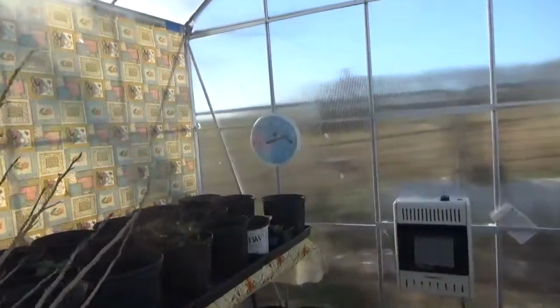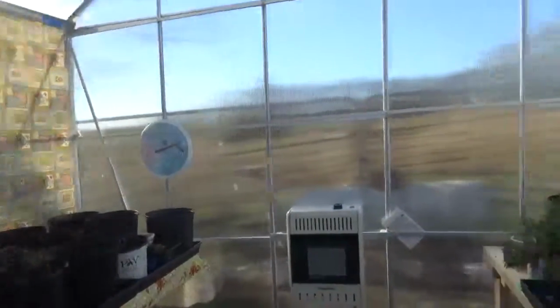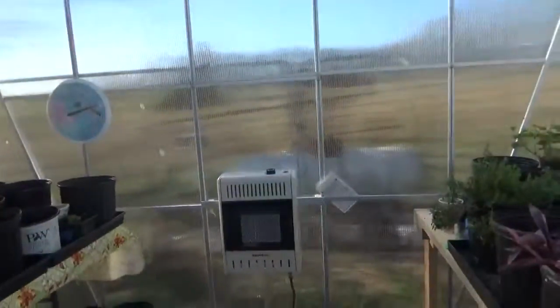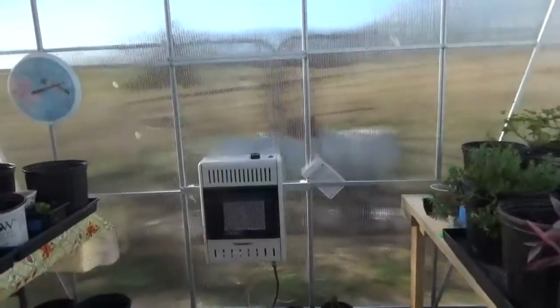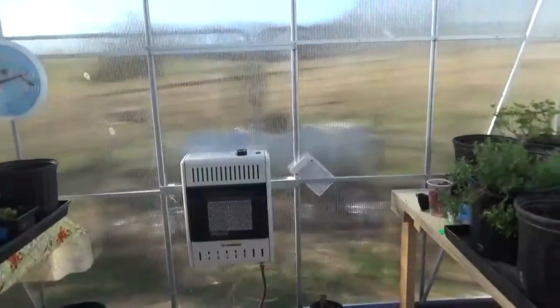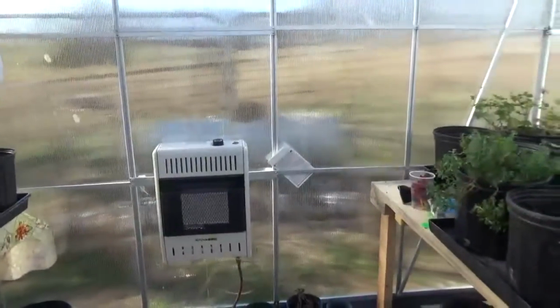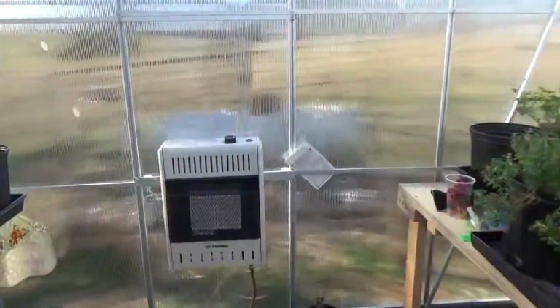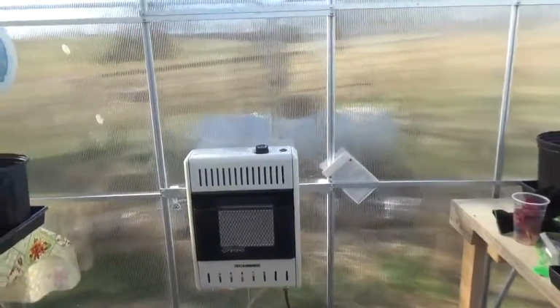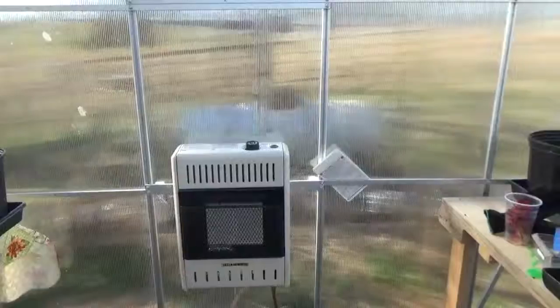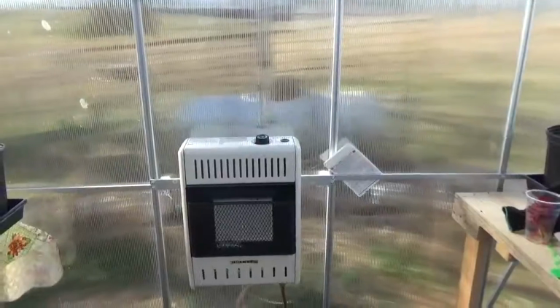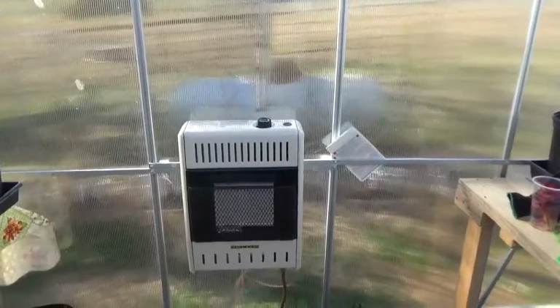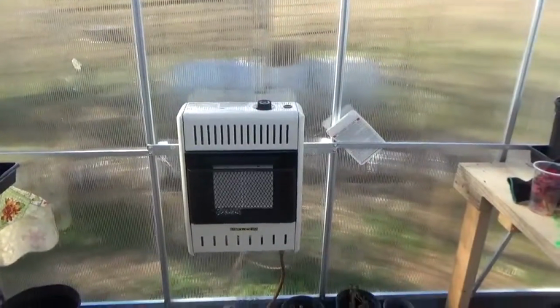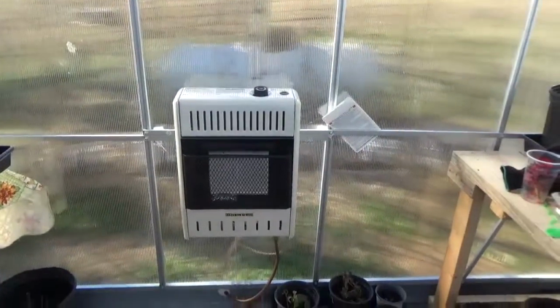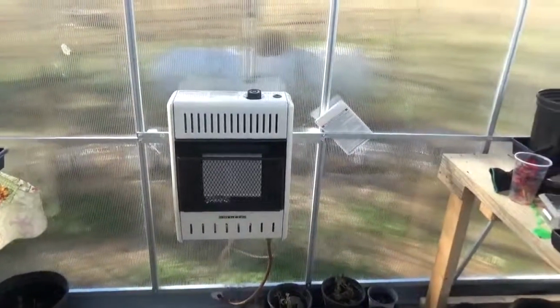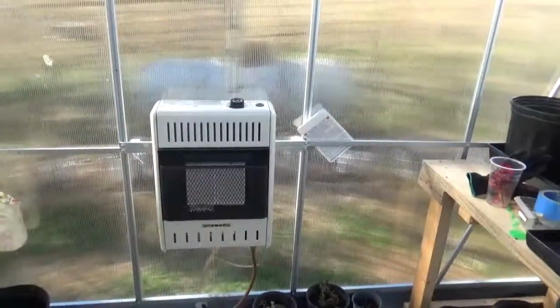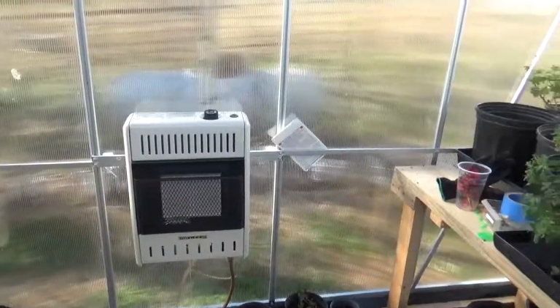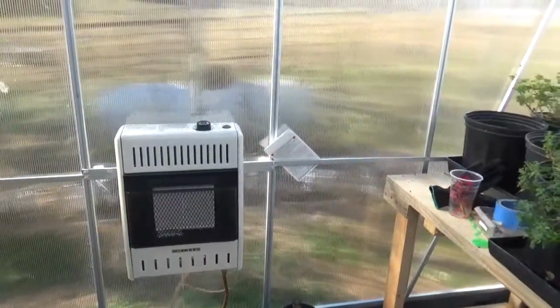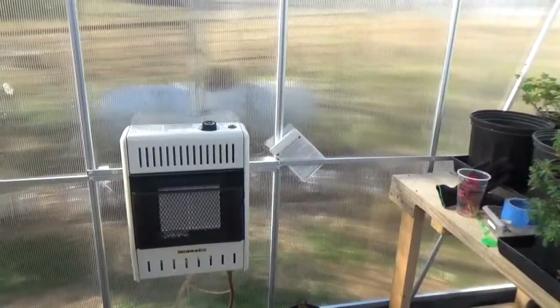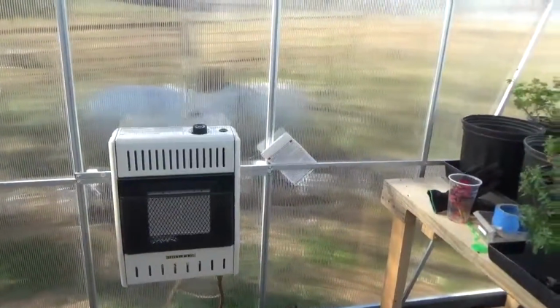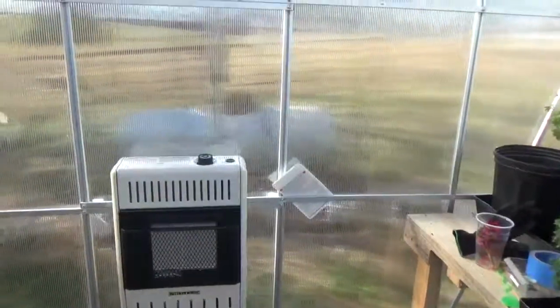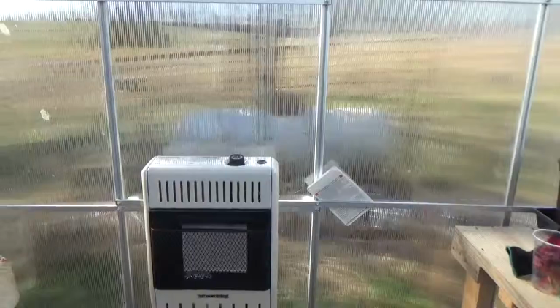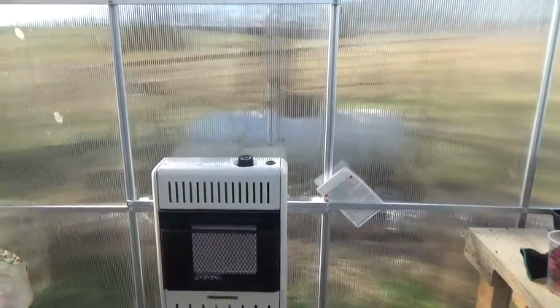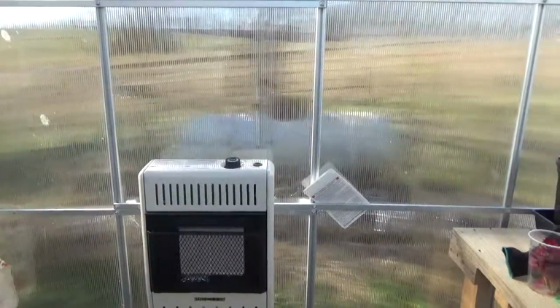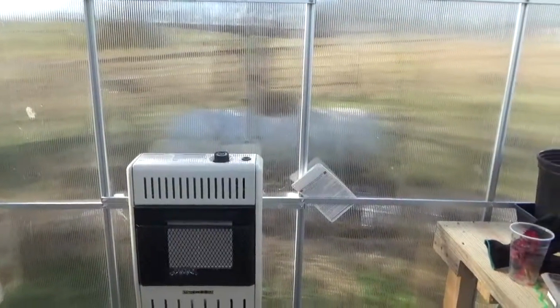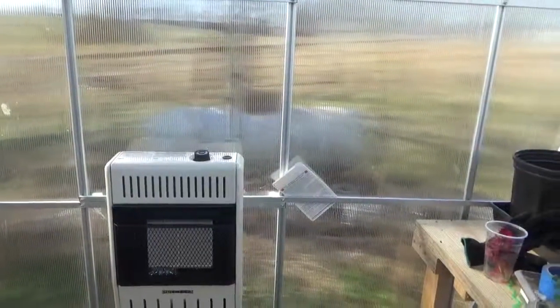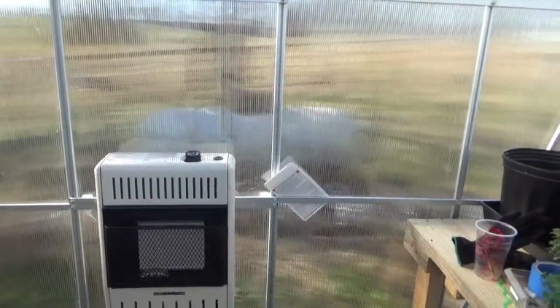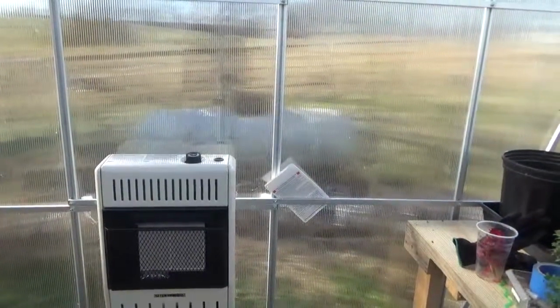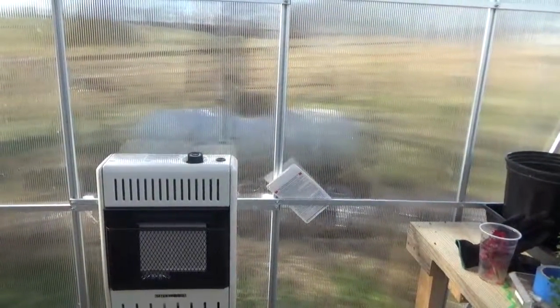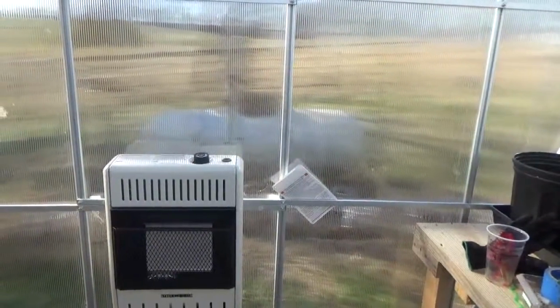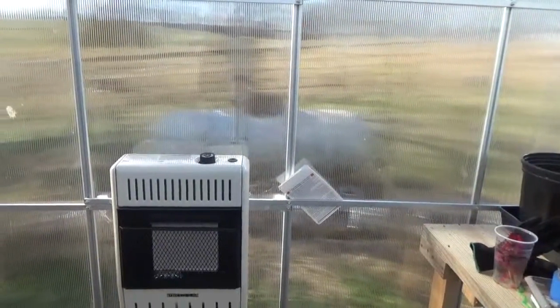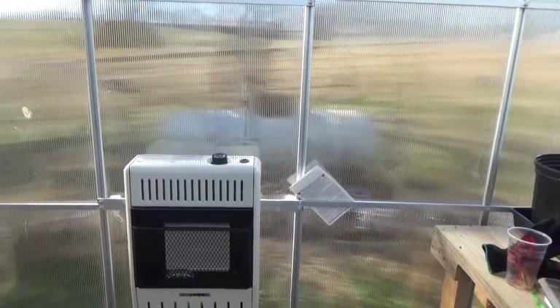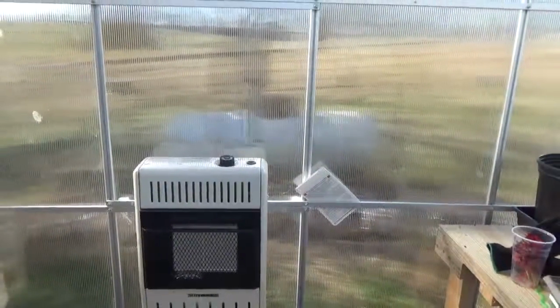It's about 57 degrees outside and as you can see in the greenhouse it's right about 80 degrees. I heat this with propane but it's shut off today. I don't even turn it on unless it's getting close to like 32 degrees. At night I'll turn it on when it gets cool, but usually during the day it's shut off.